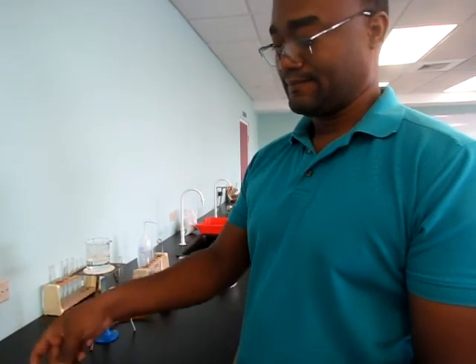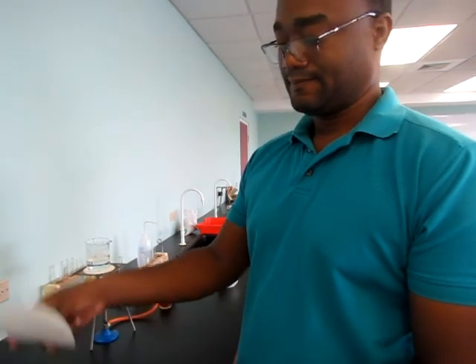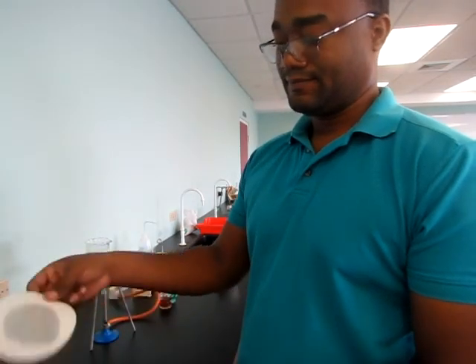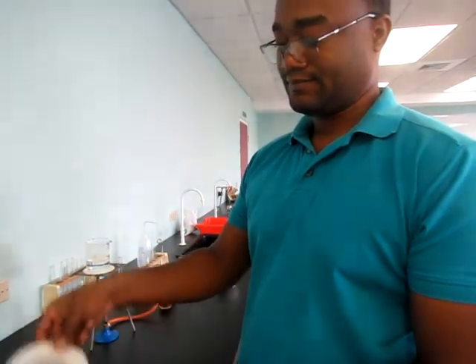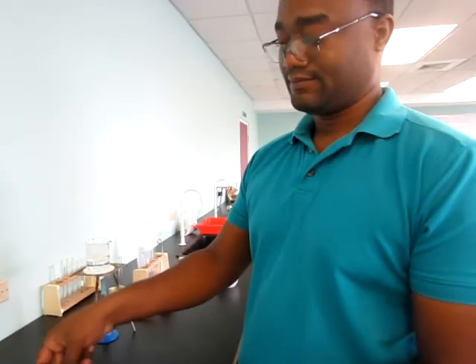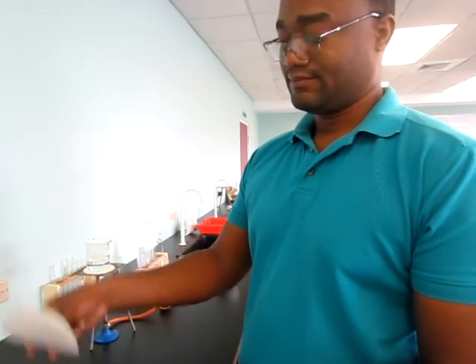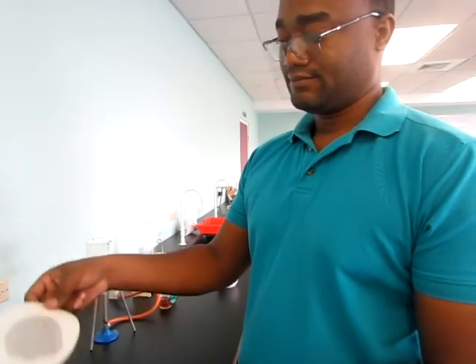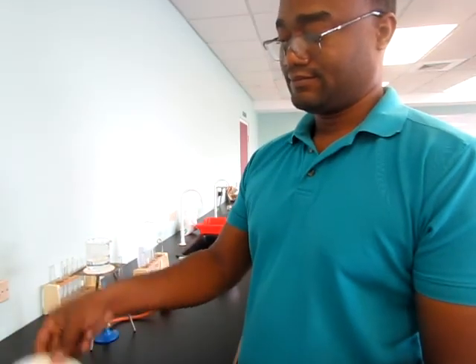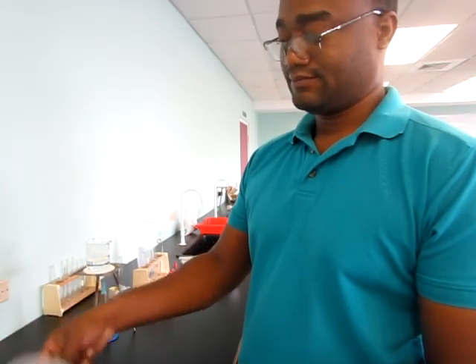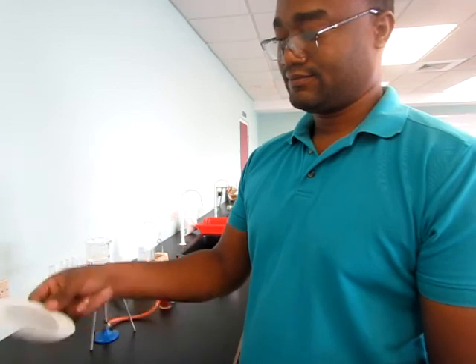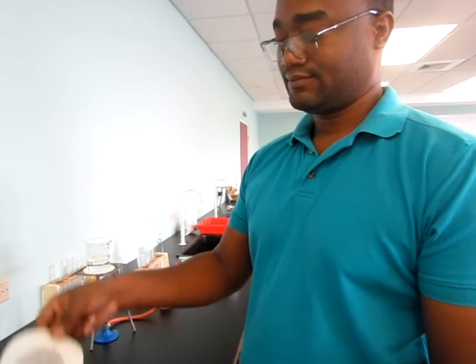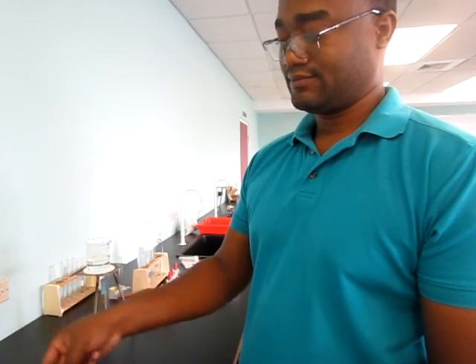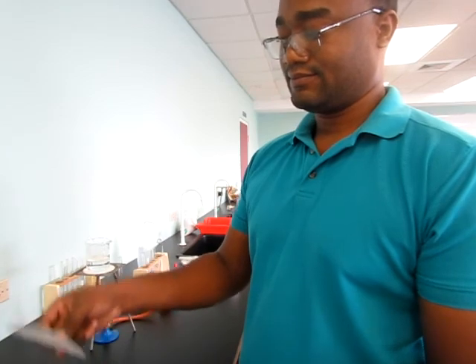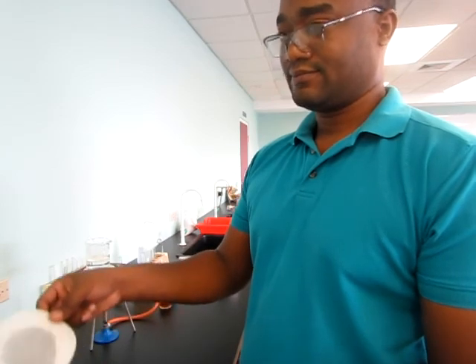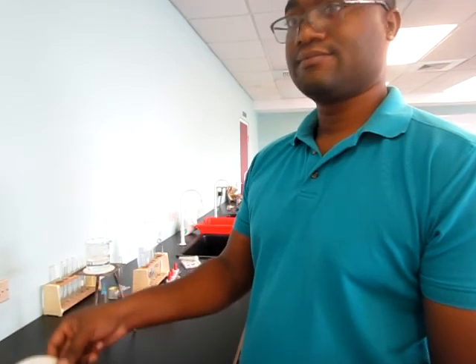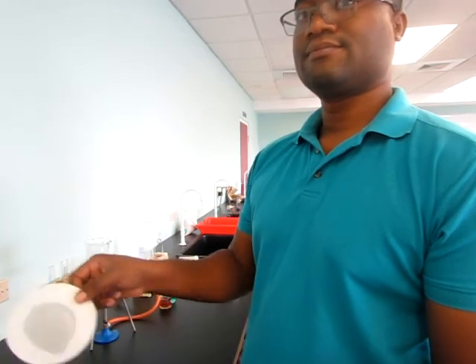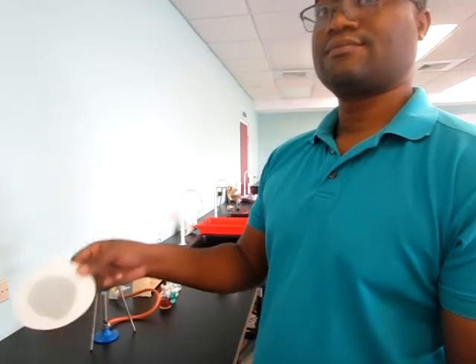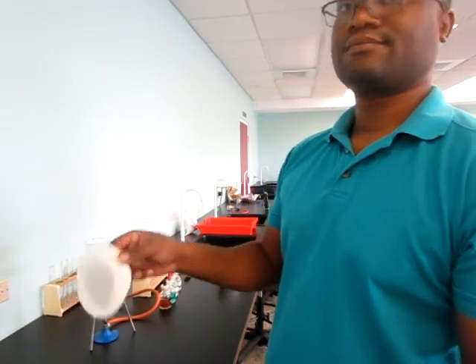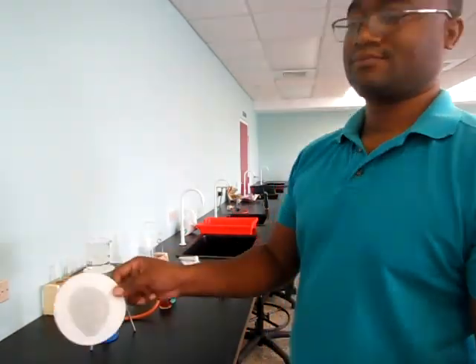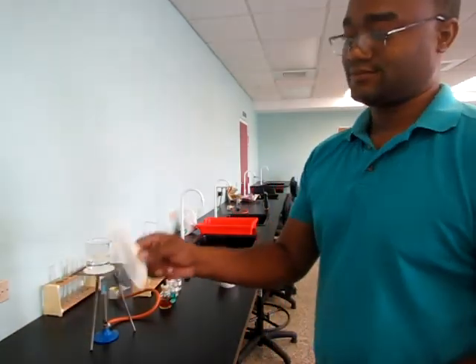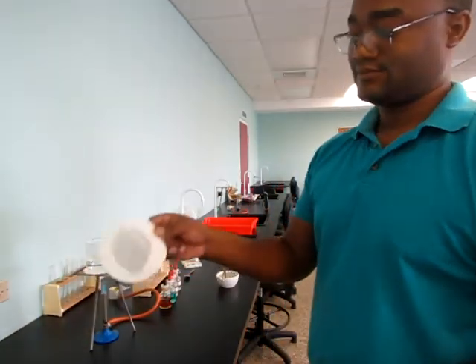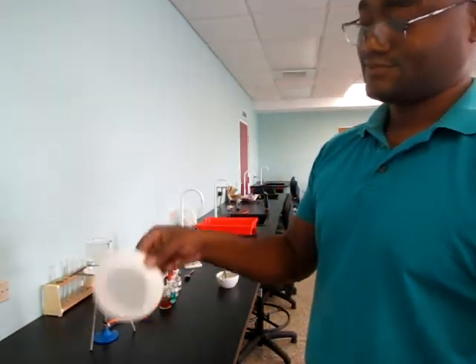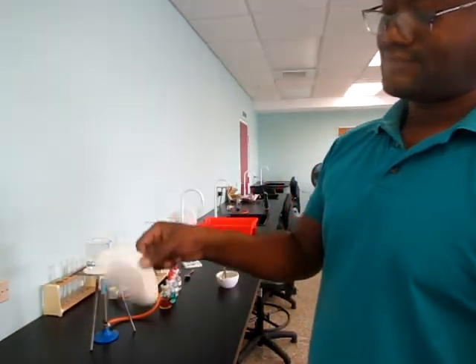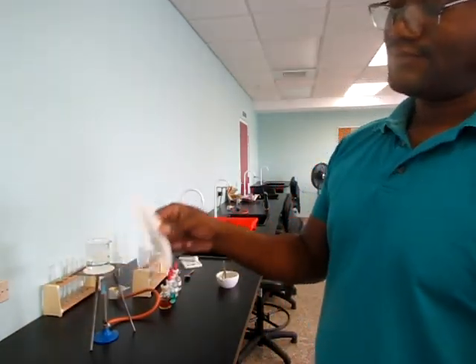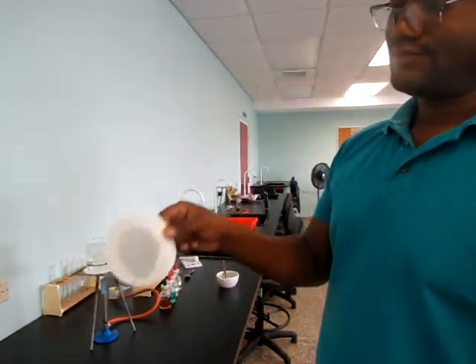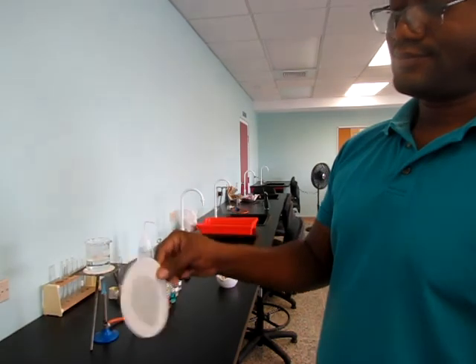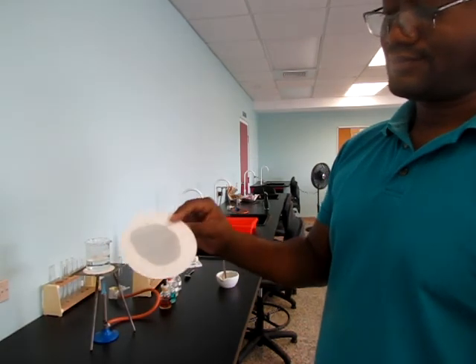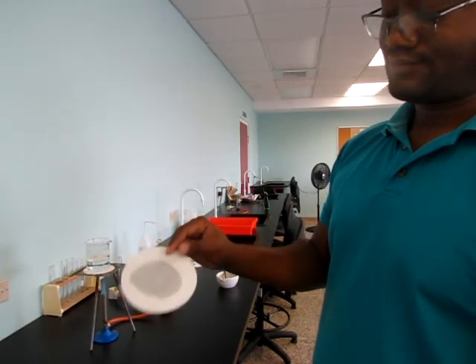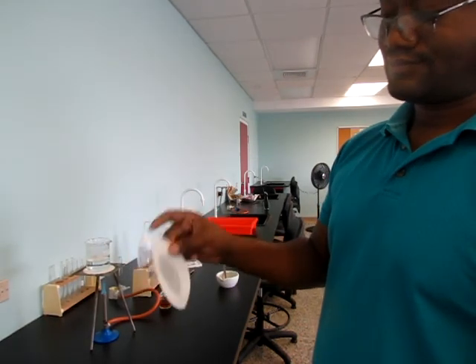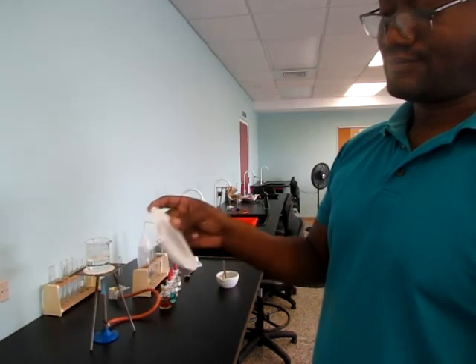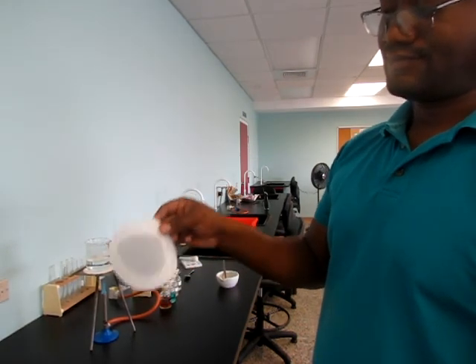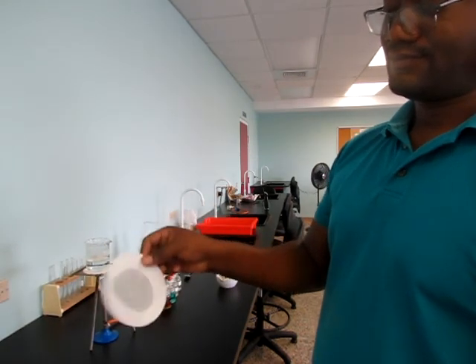We can see that the filter paper is becoming translucent and different from the original, confirming the presence of fat.